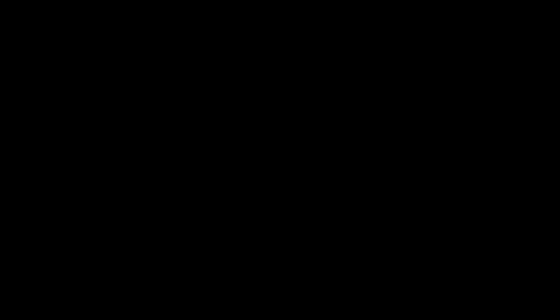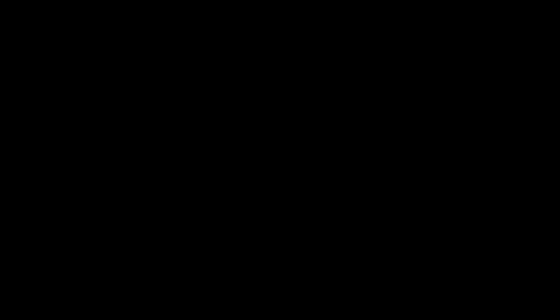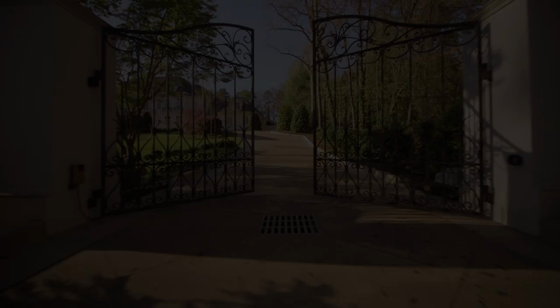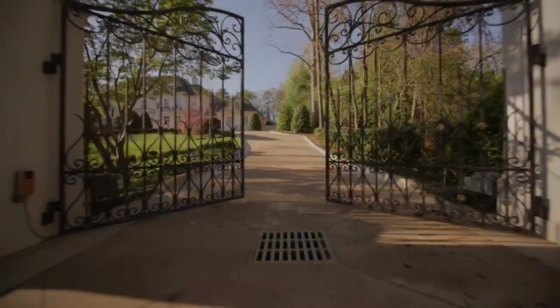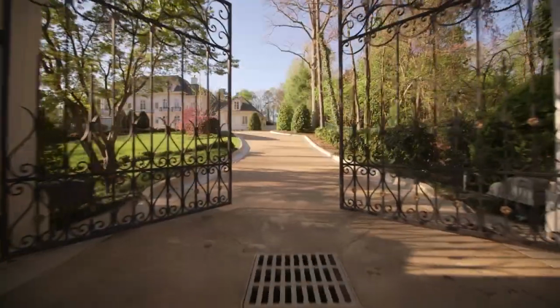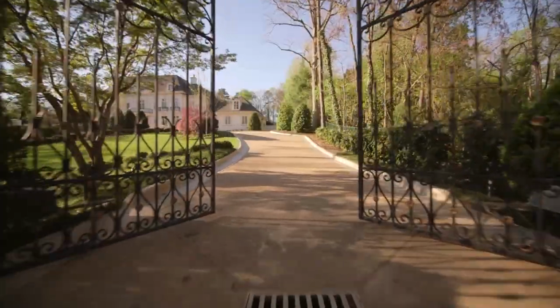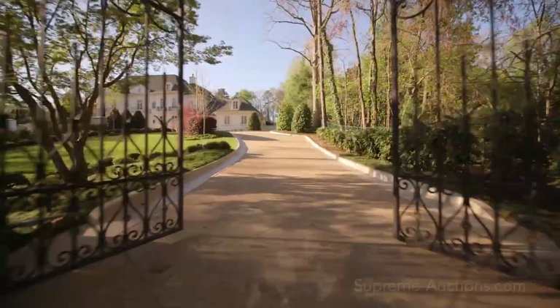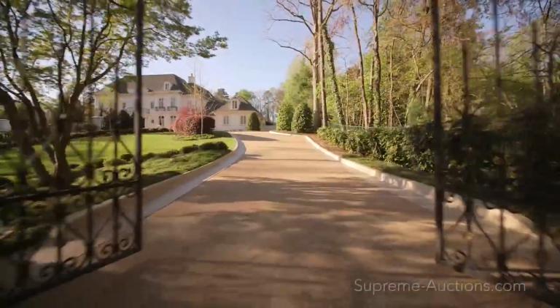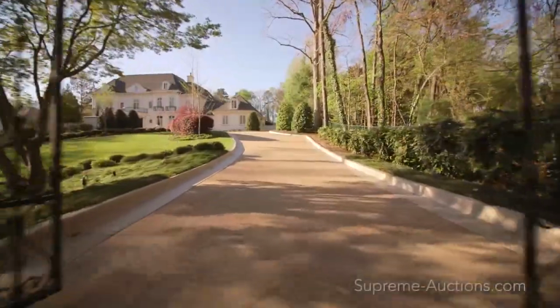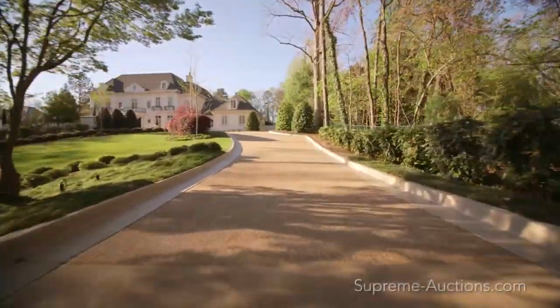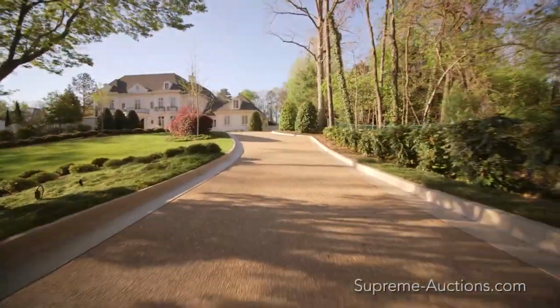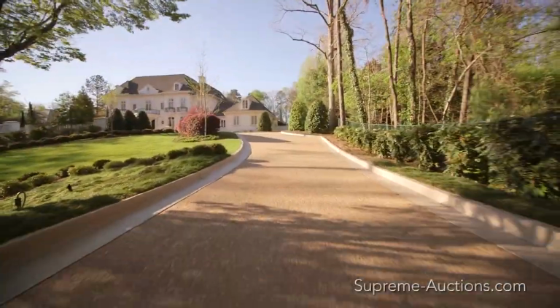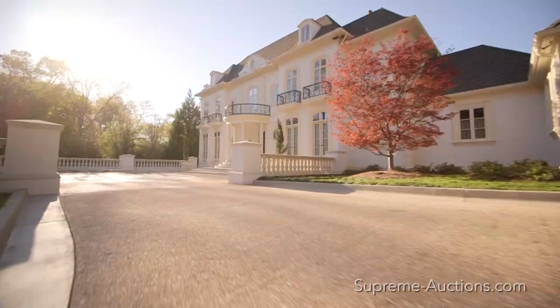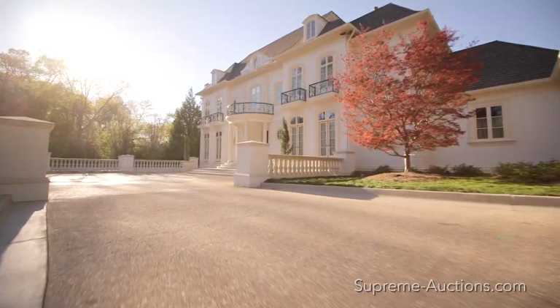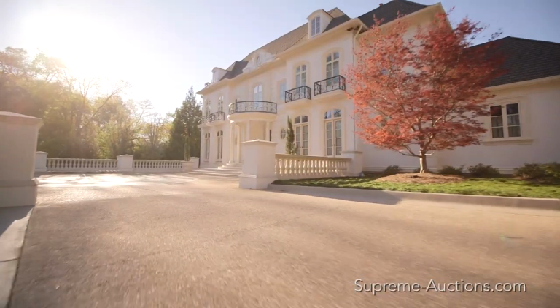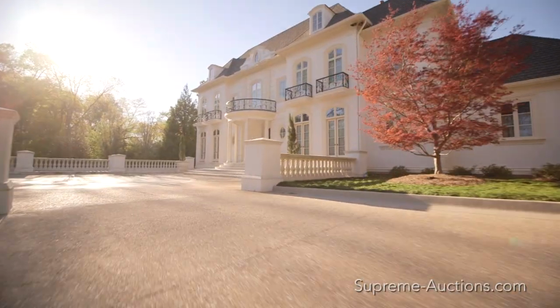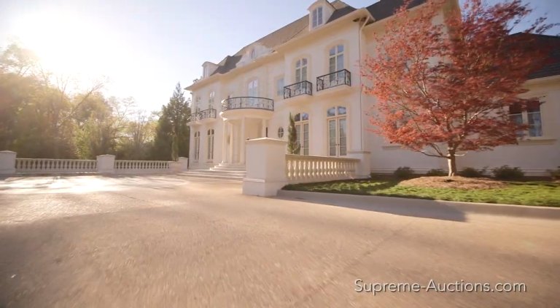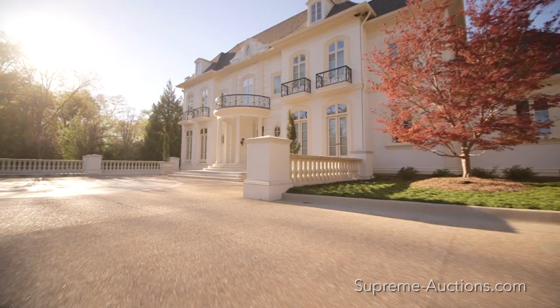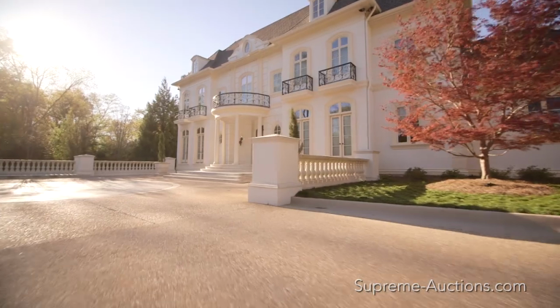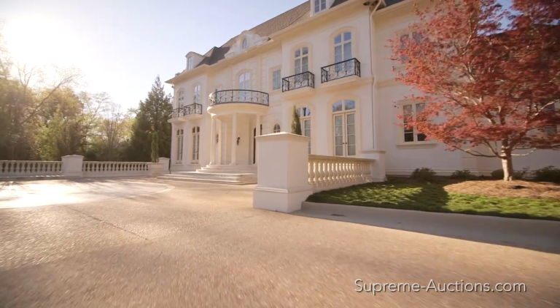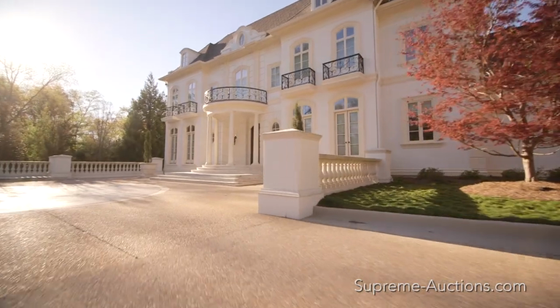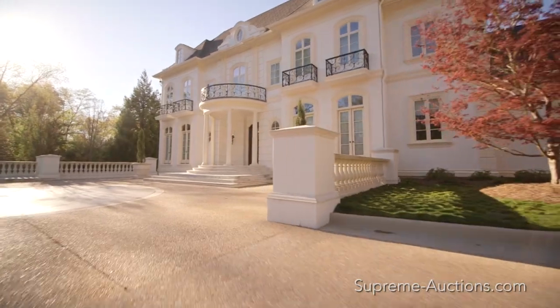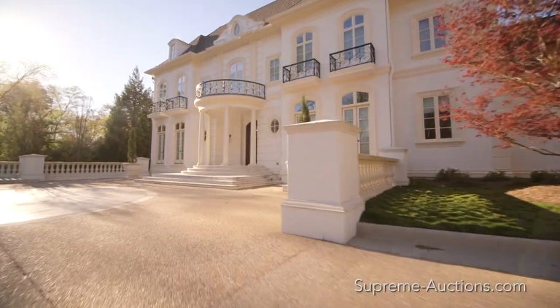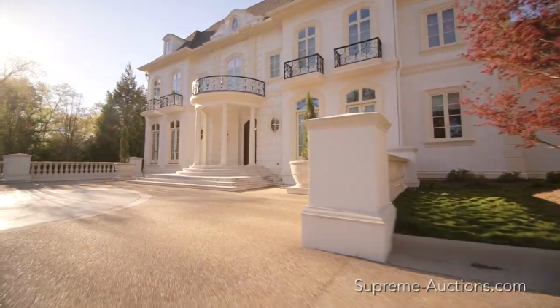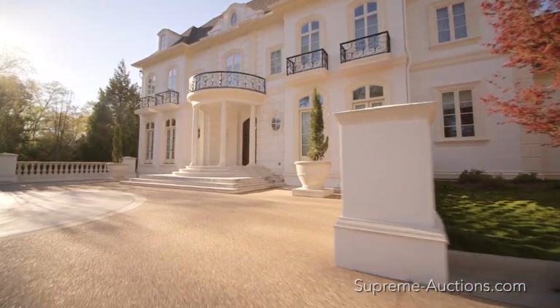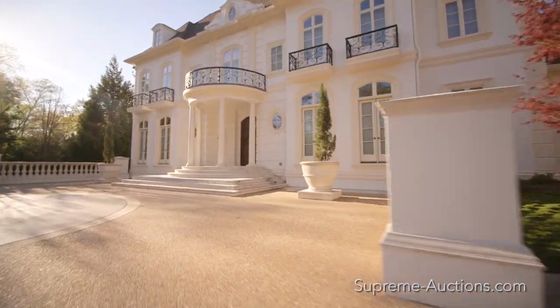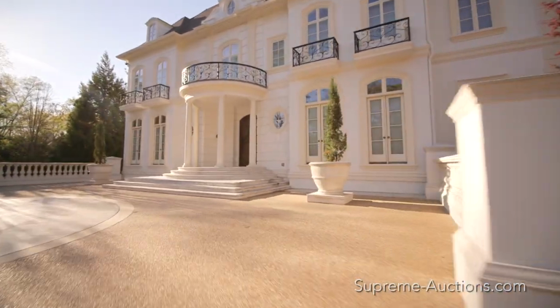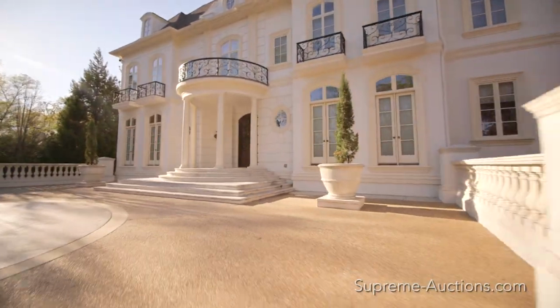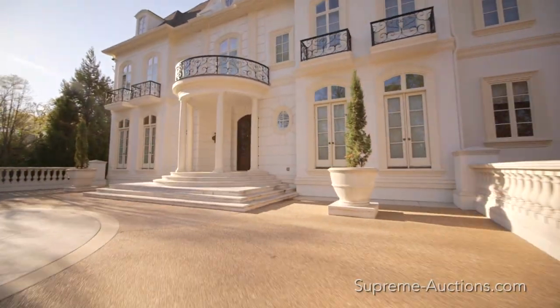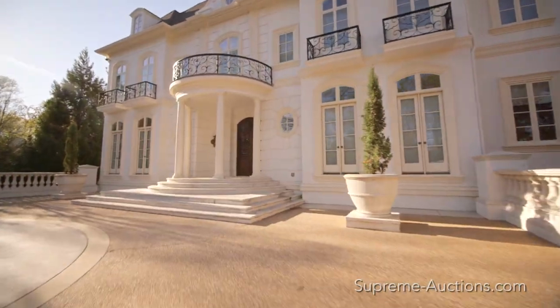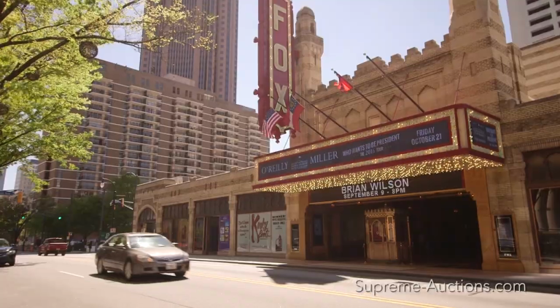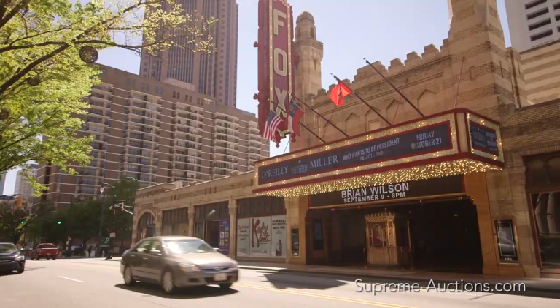Welcome to the Bella Northside, a European-inspired estate selling at luxury absolute auction with no reserve on May 19th with Supreme Auctions.